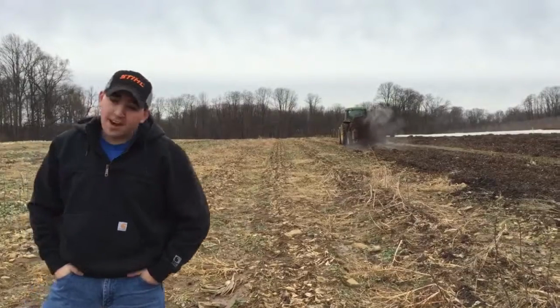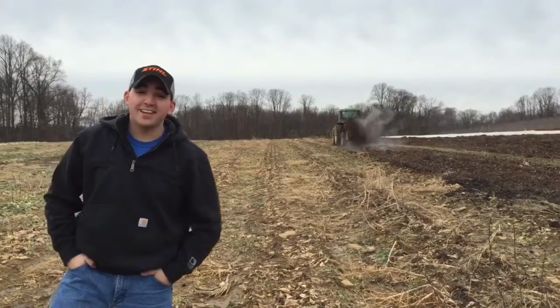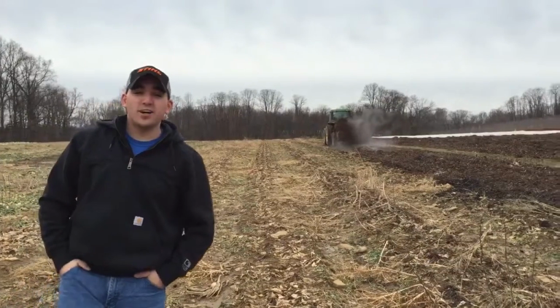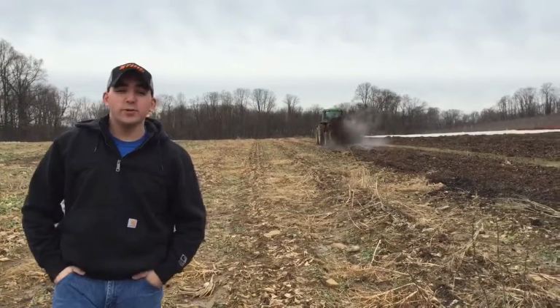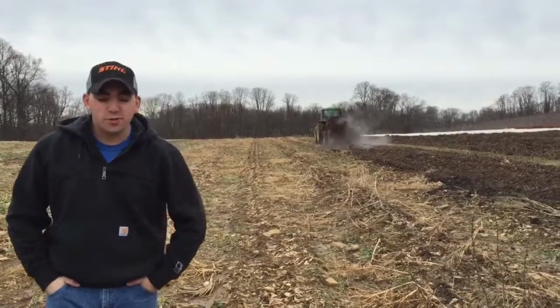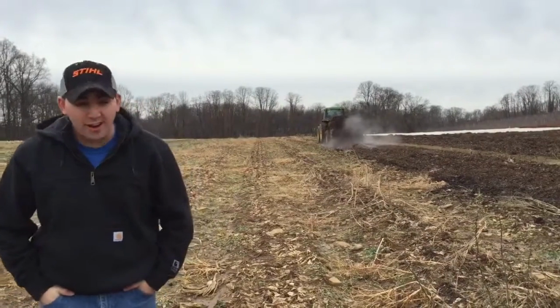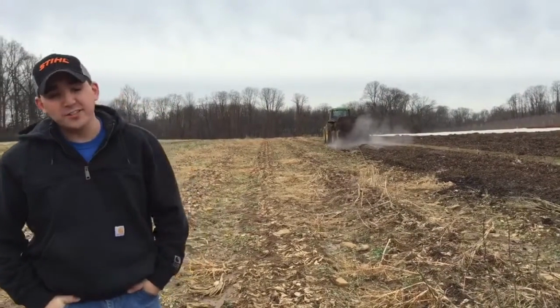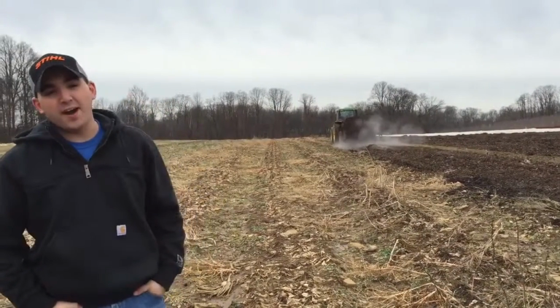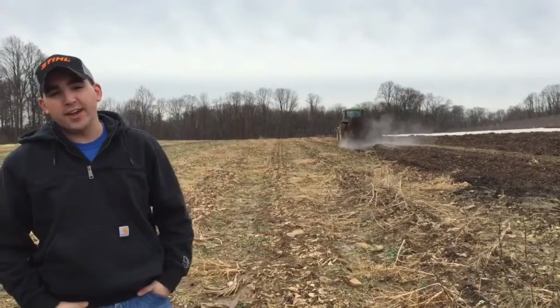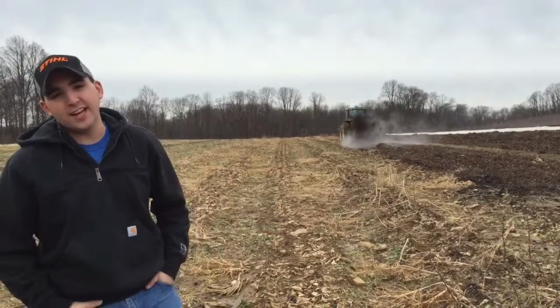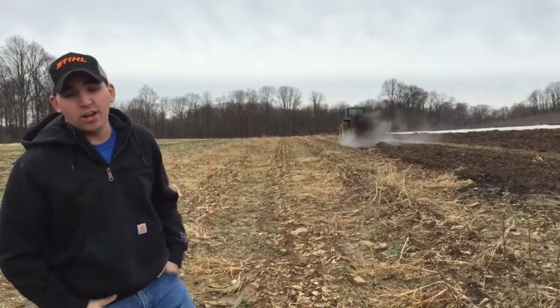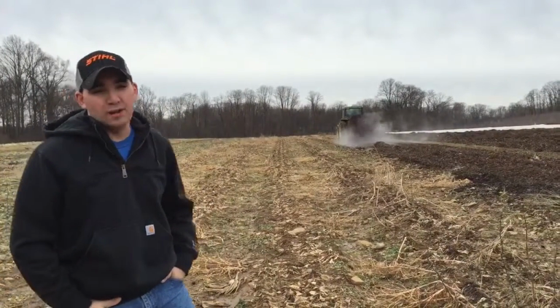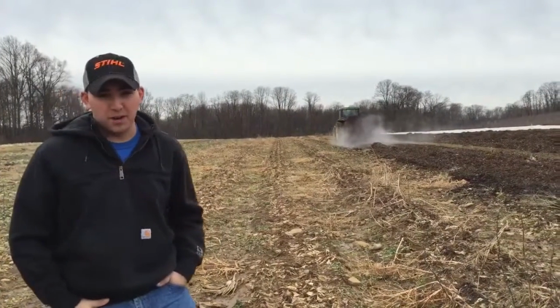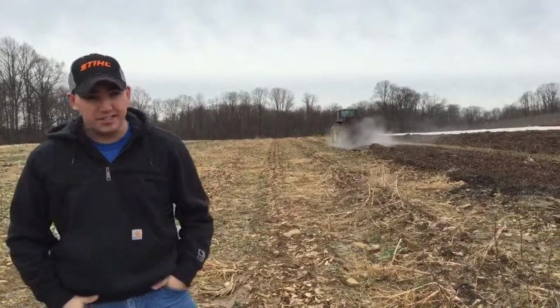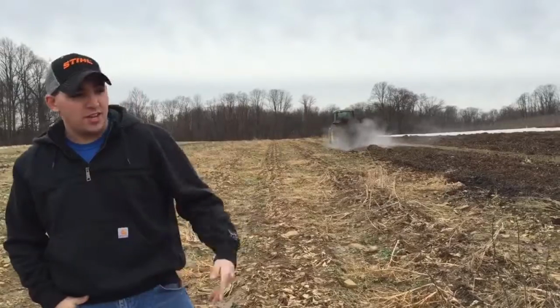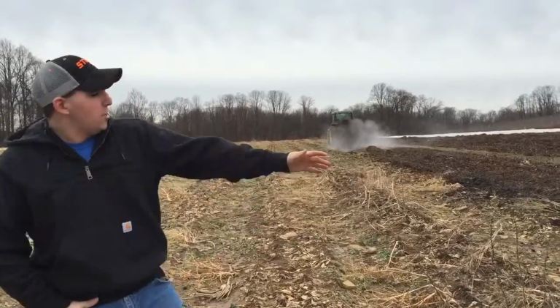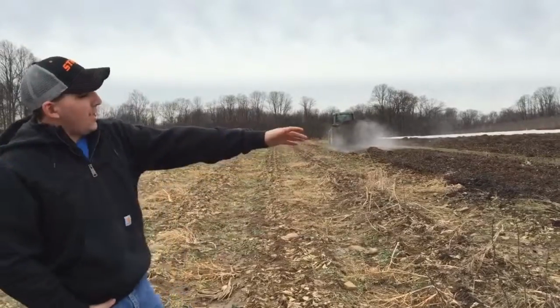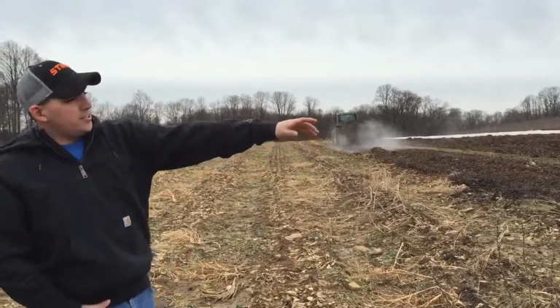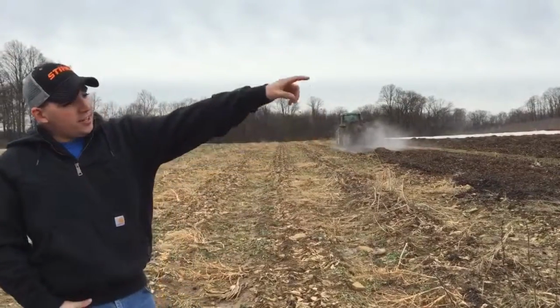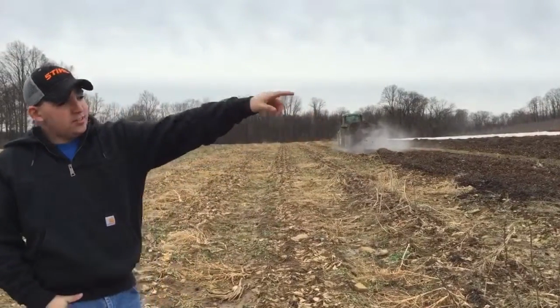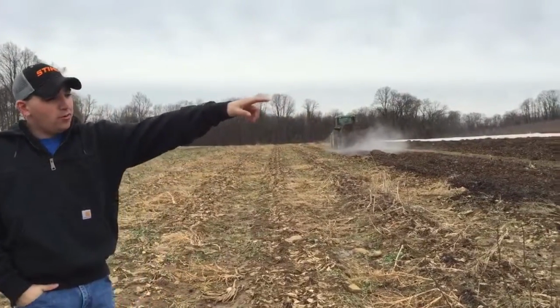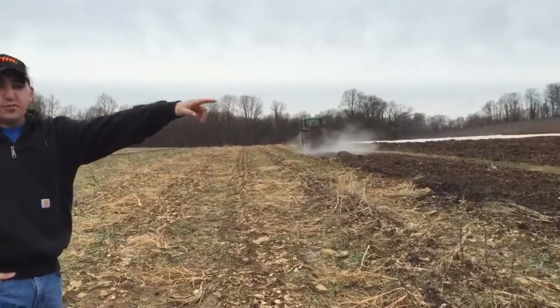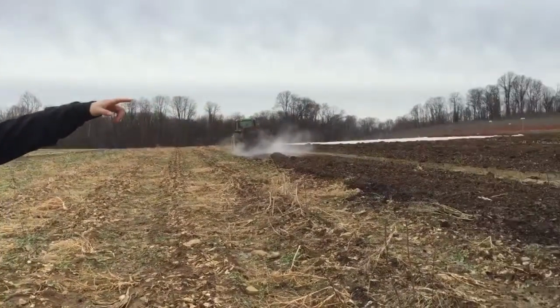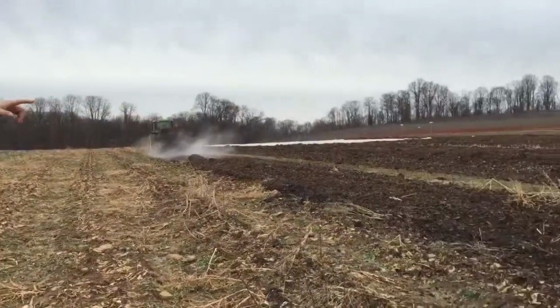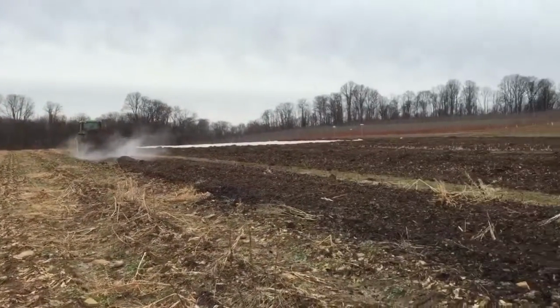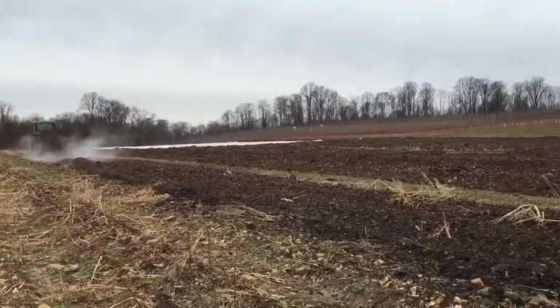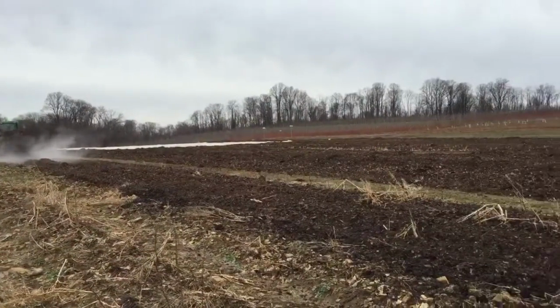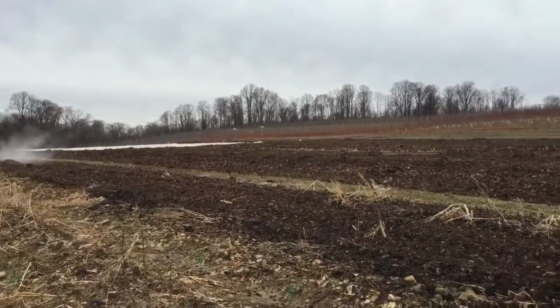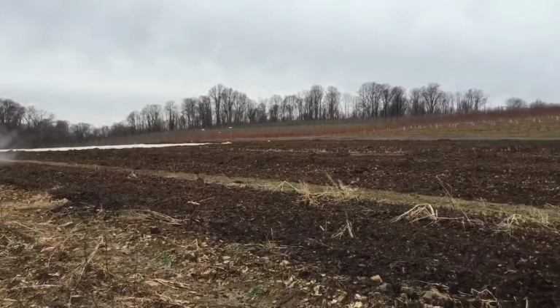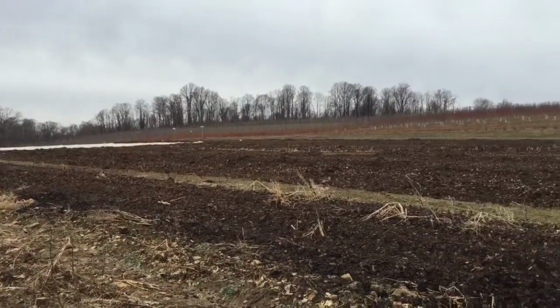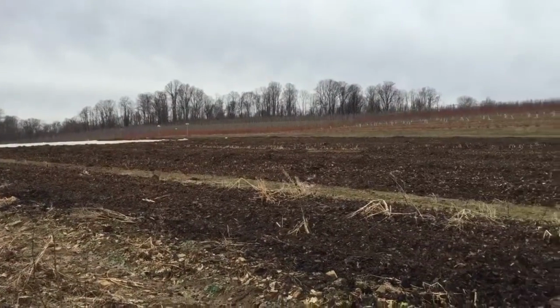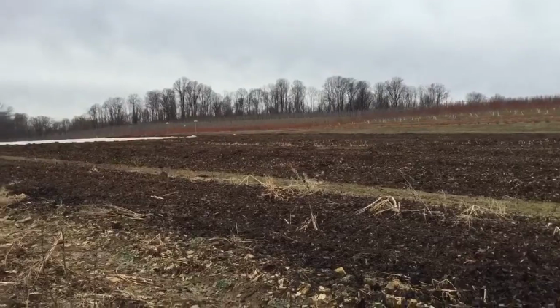Alright guys, so last week you saw our leaf pile and the guys get ready to go out and spread leaves. As you can see here, the far field right there is already done and they're currently working on this one.